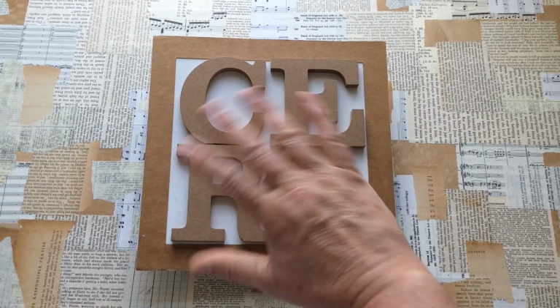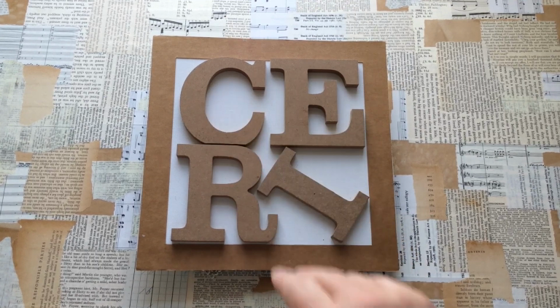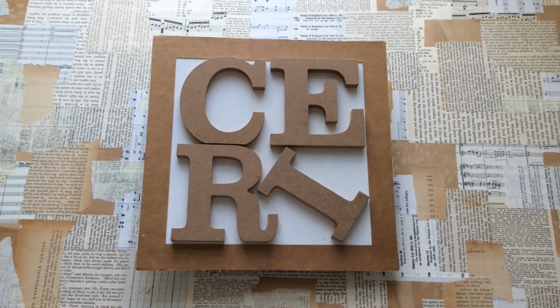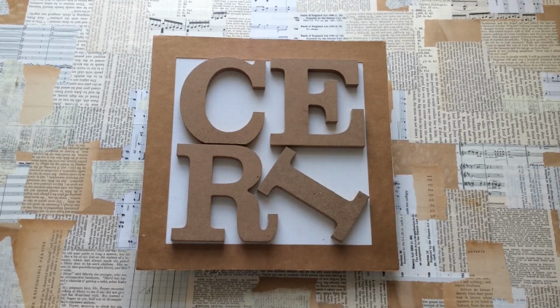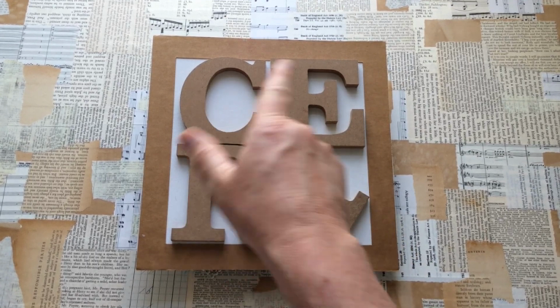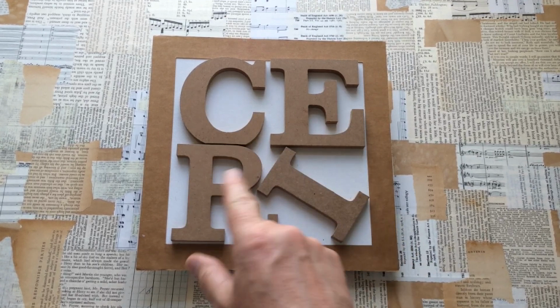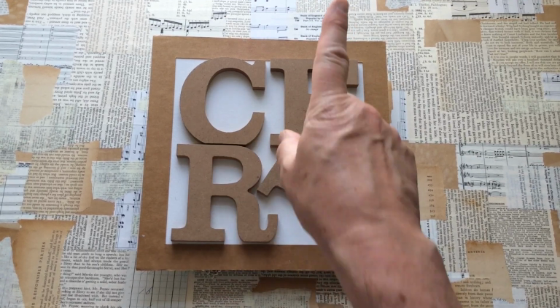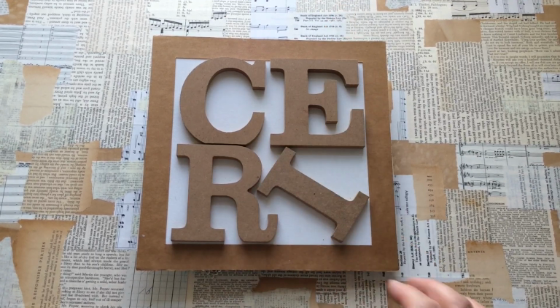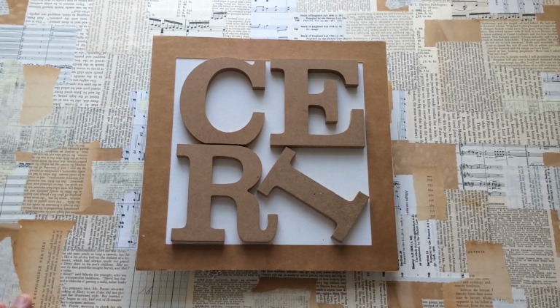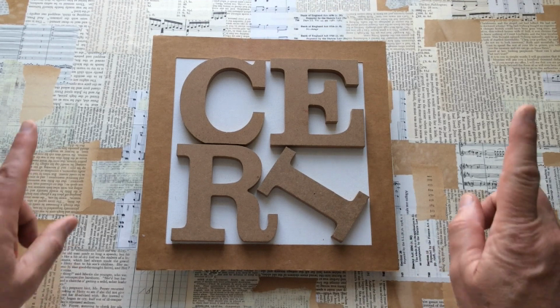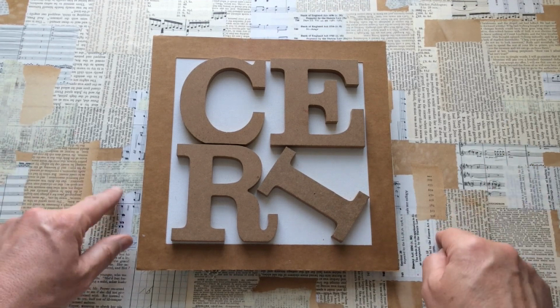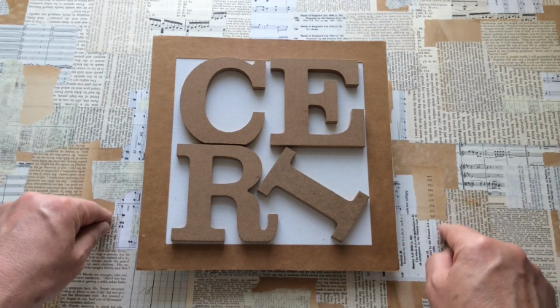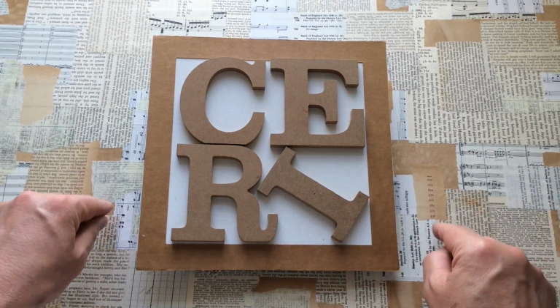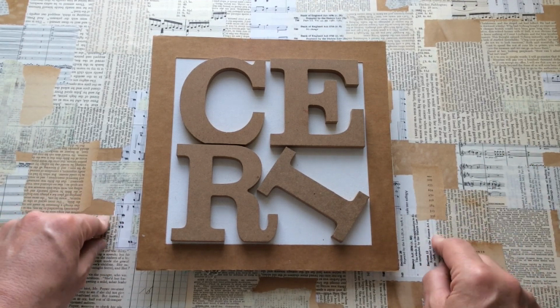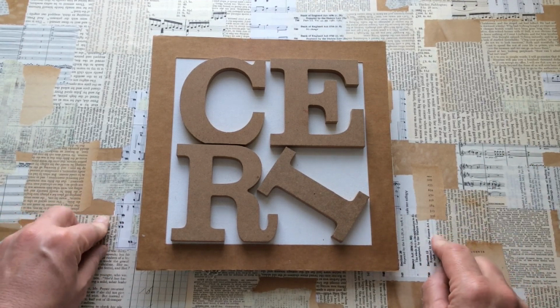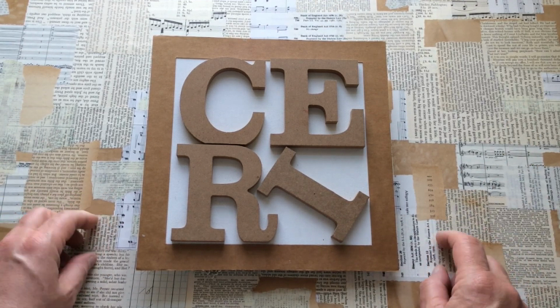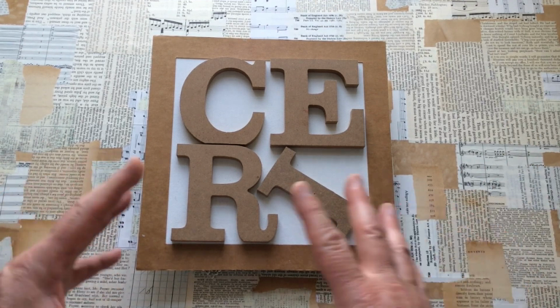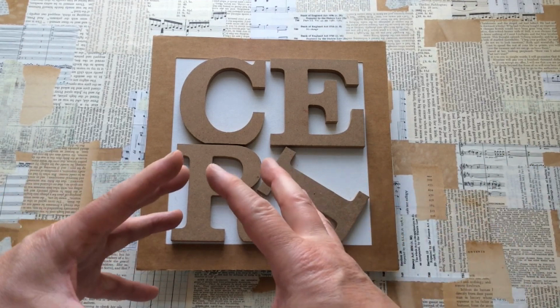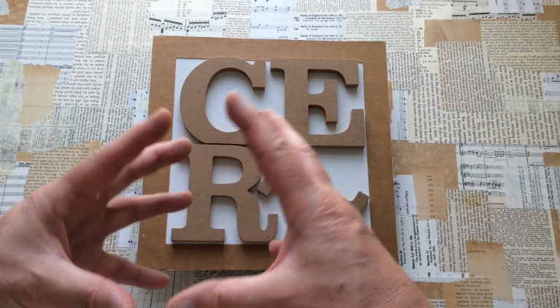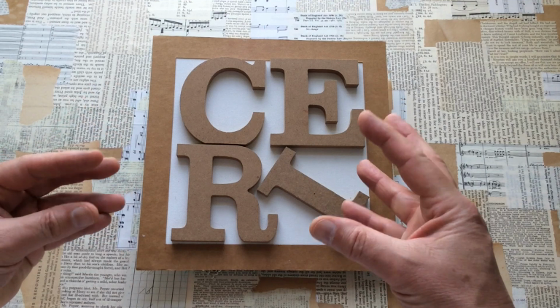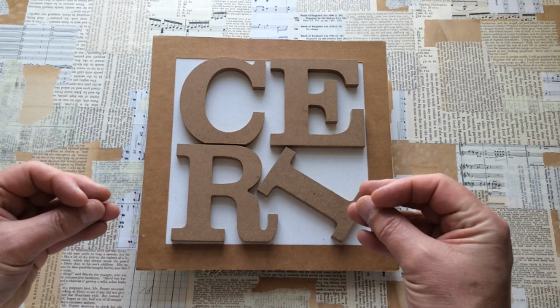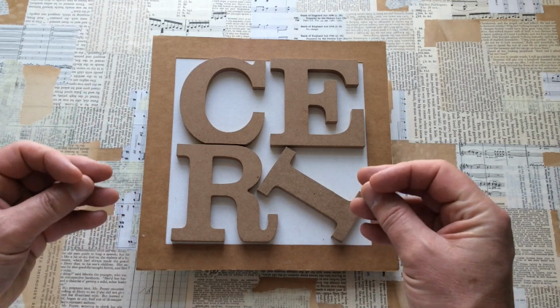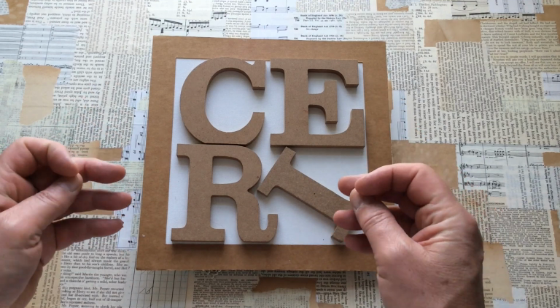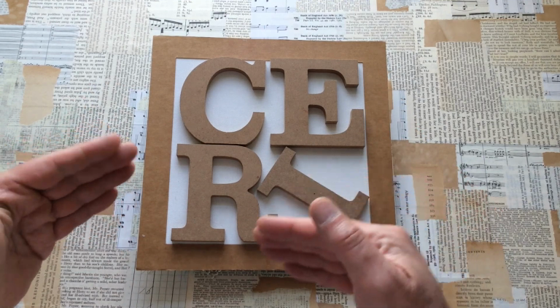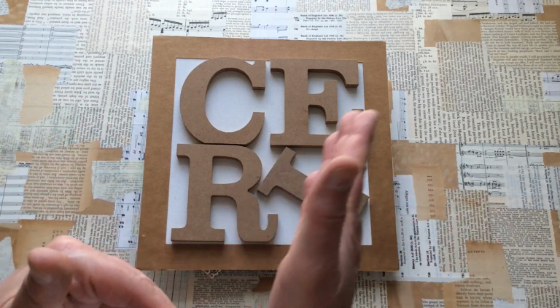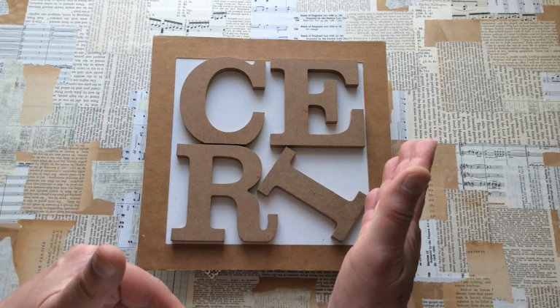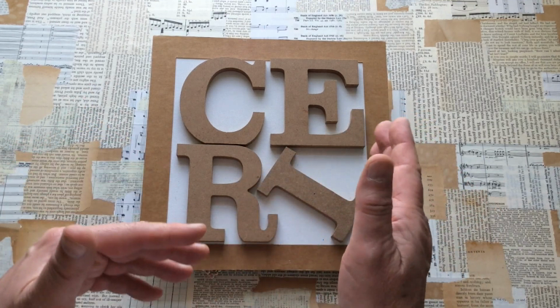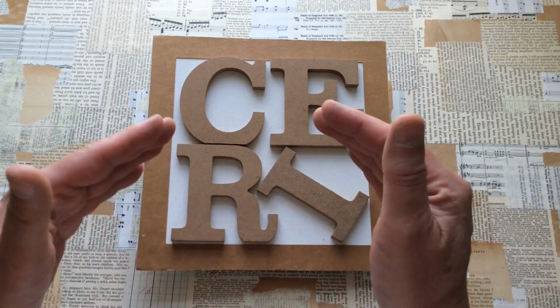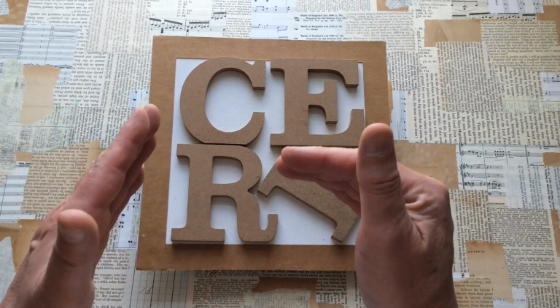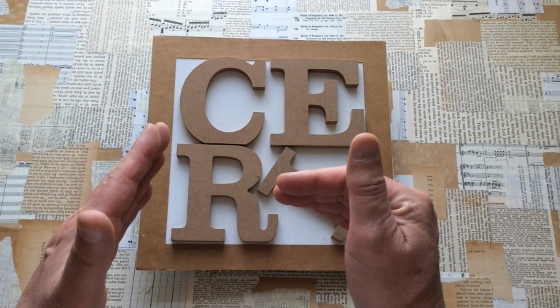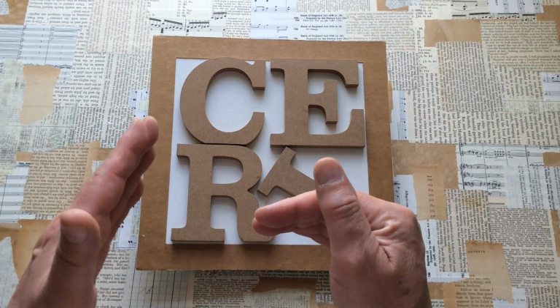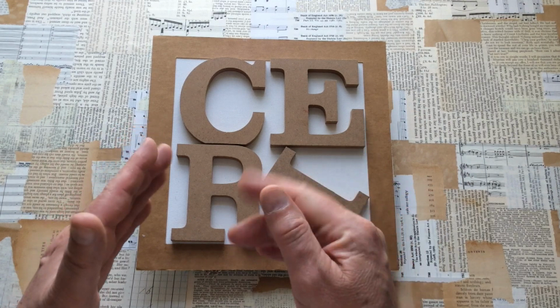Hello everyone, Kerry the Craft here - that's C-E-R-I - The Crafter. It is June 2023 and I'm part of a challenge run by PM Artist Studio through their Facebook group called Makers of Mixed Media Art and Artist Group.